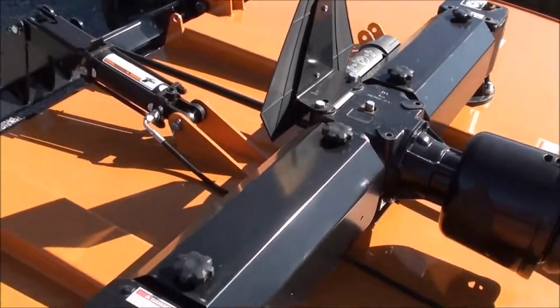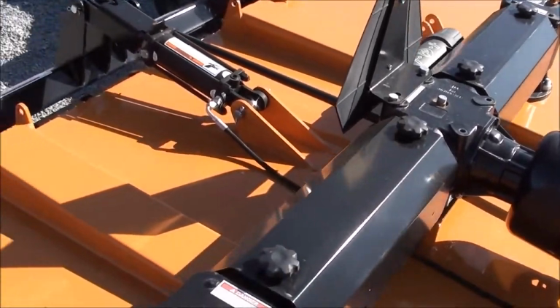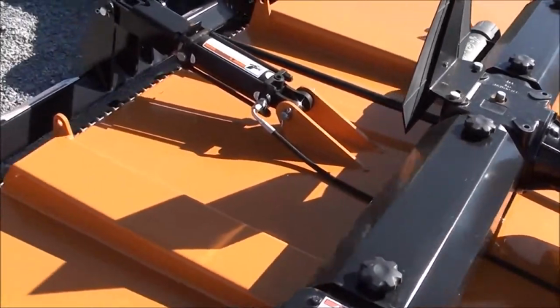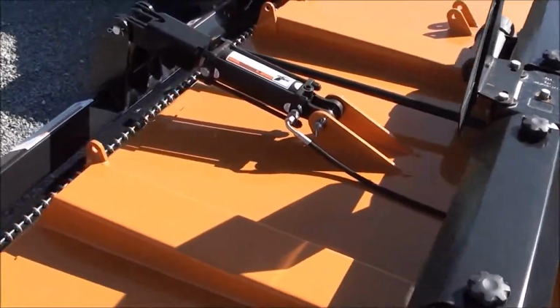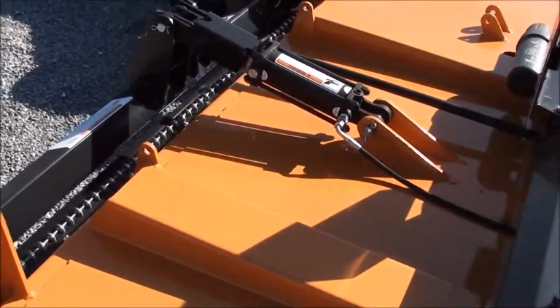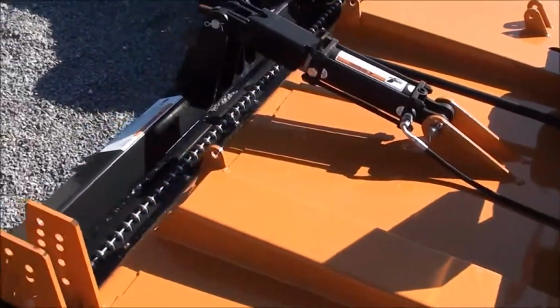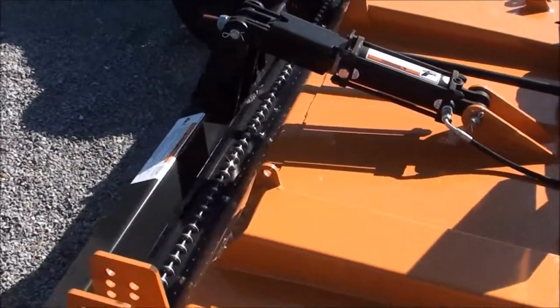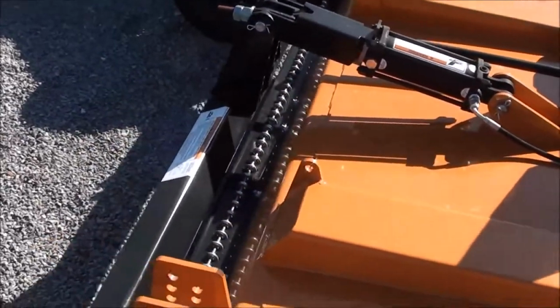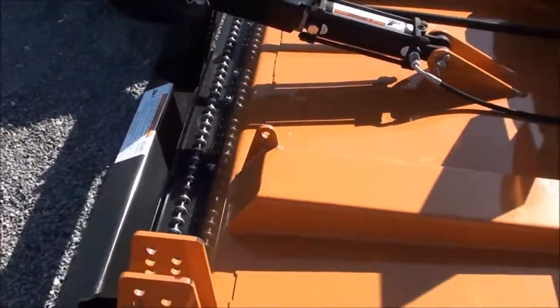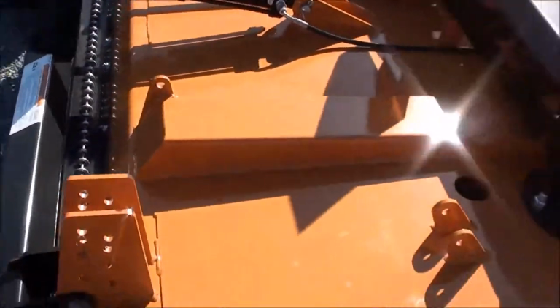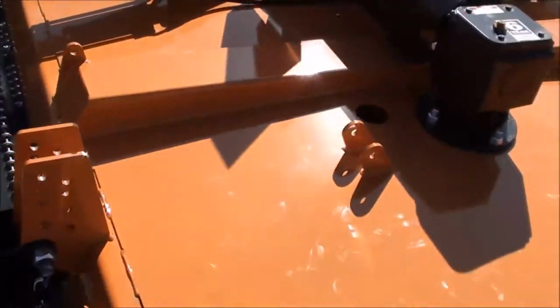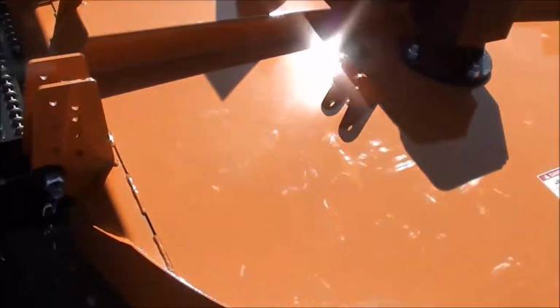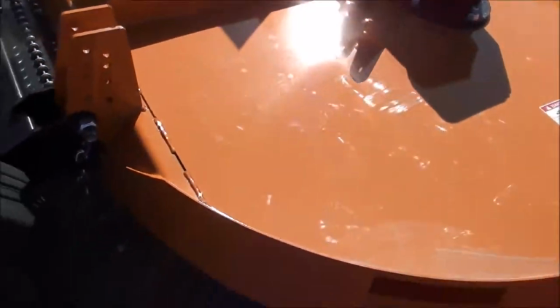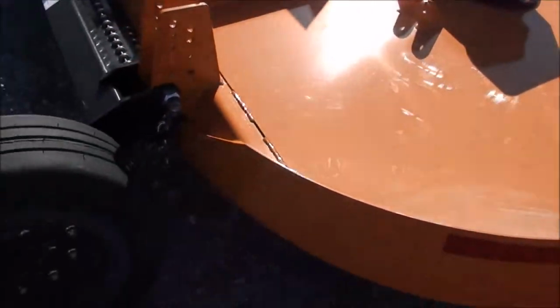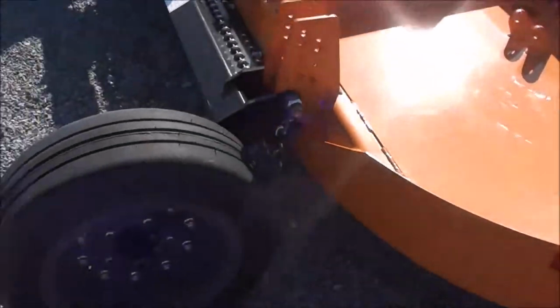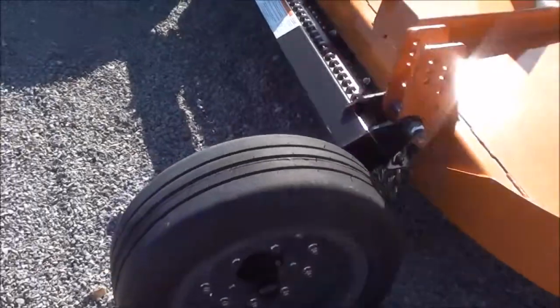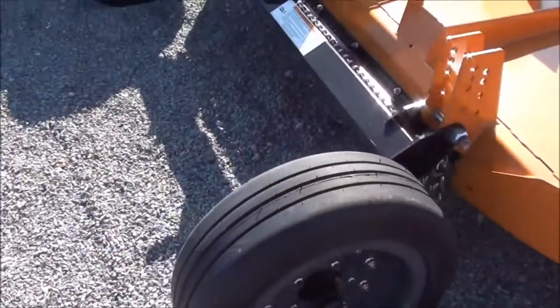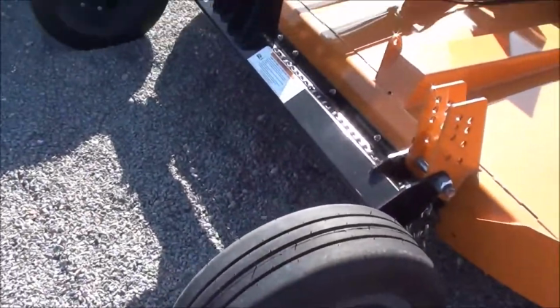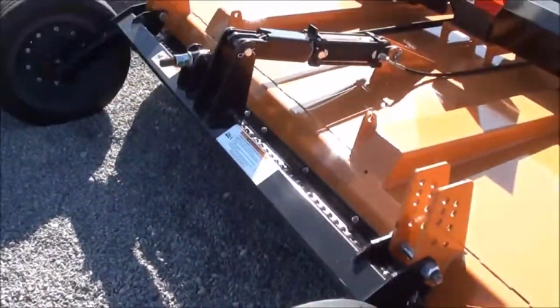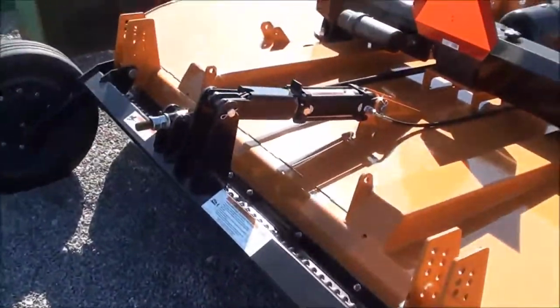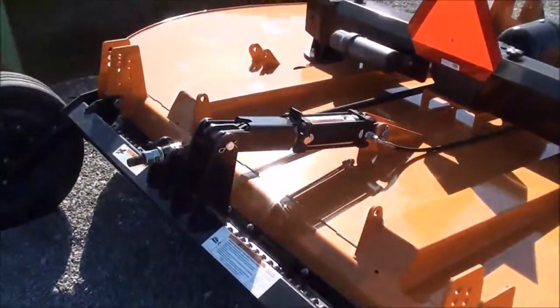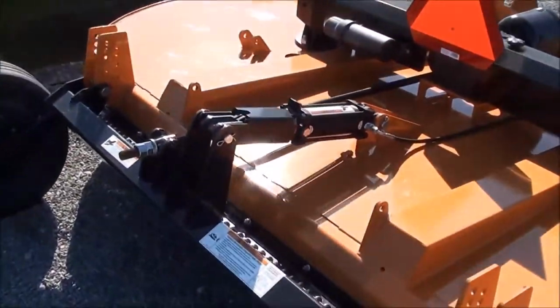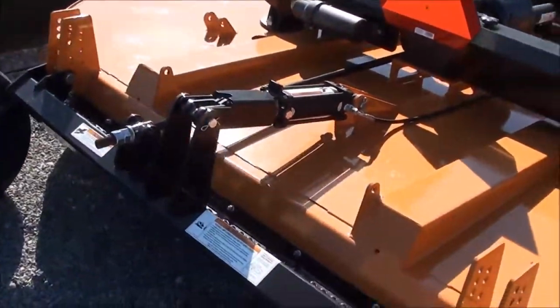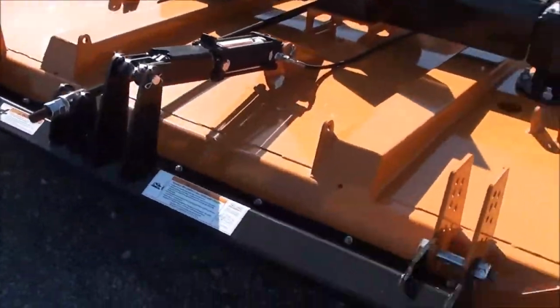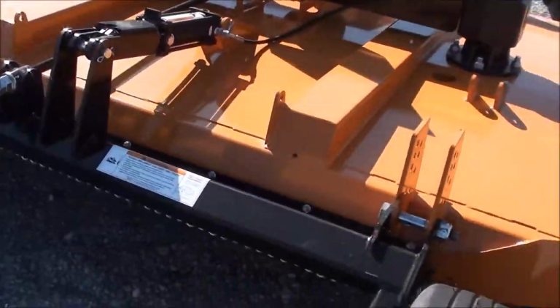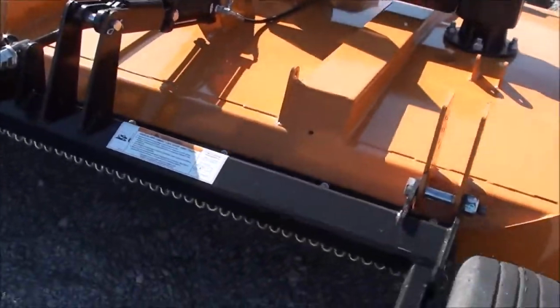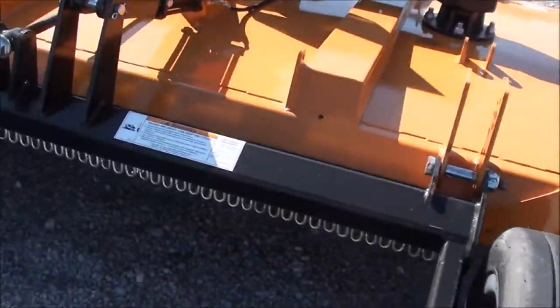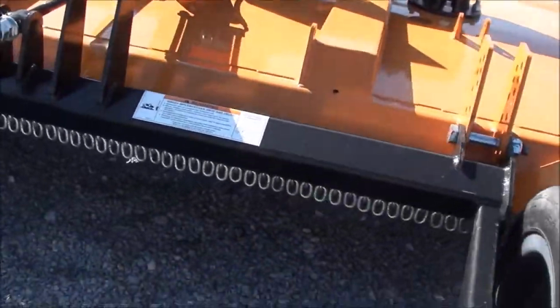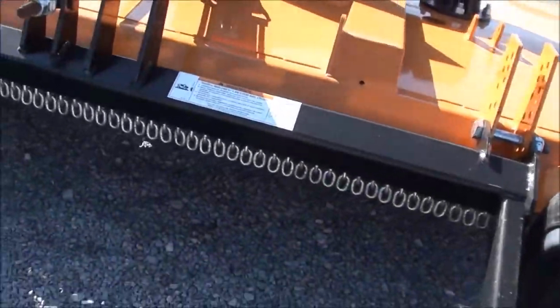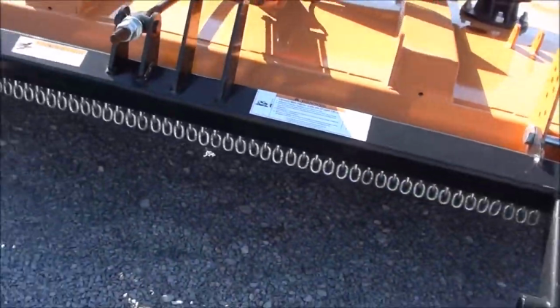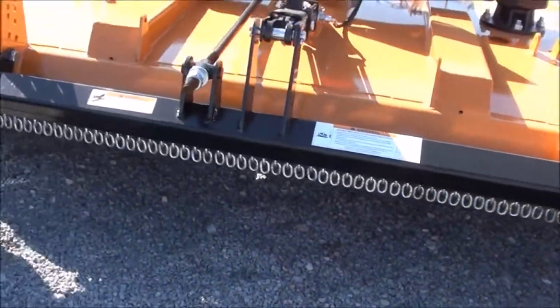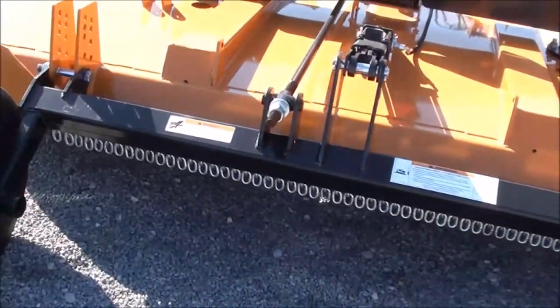This is a nice medium duty cutter. It has two tailwheels in the back with a cylinder to raise and lower it, and chain shielding on the front and the back.